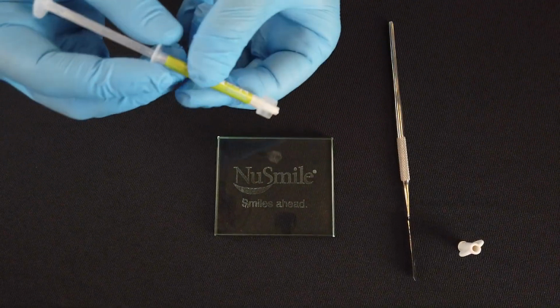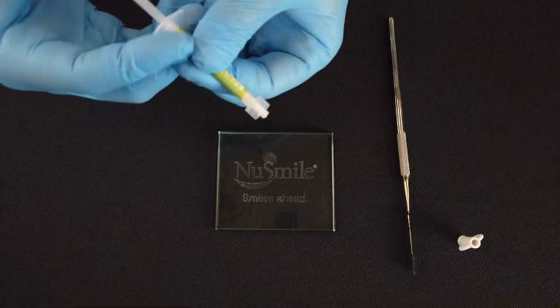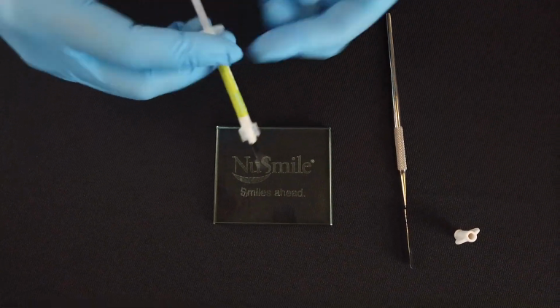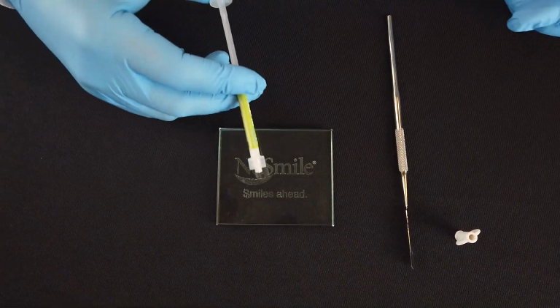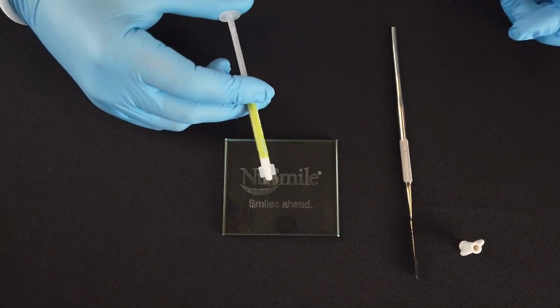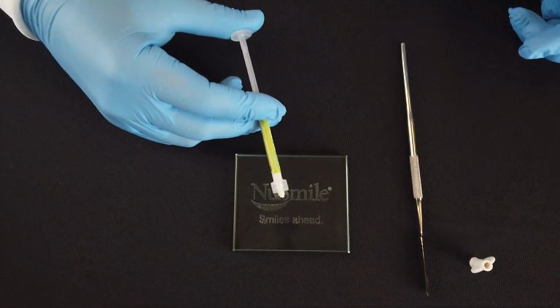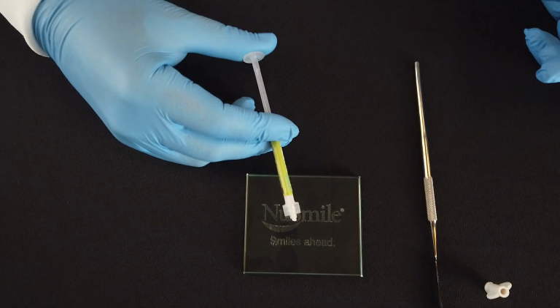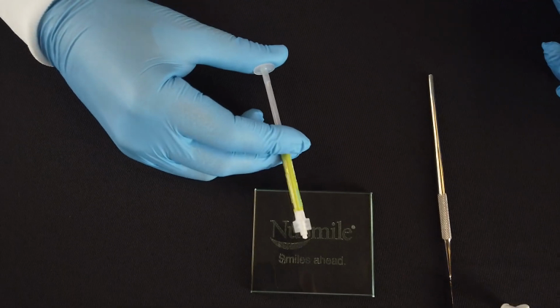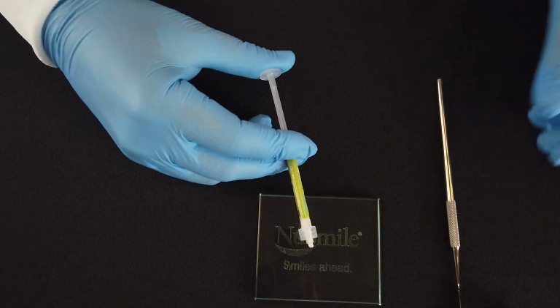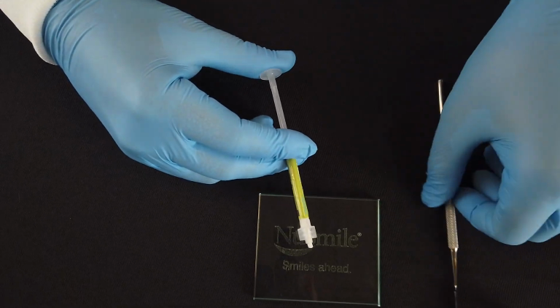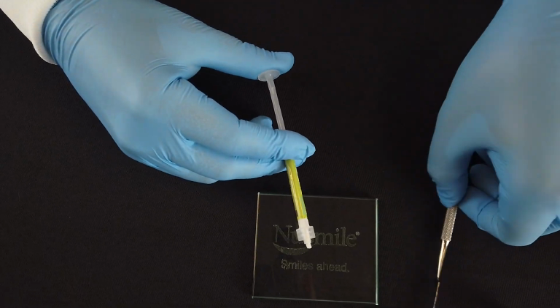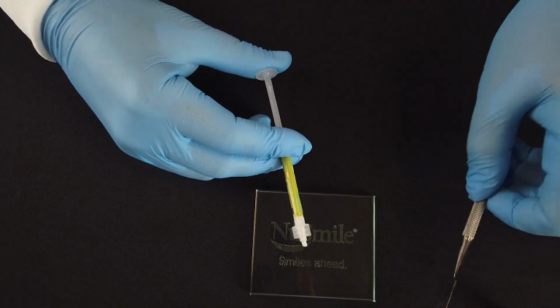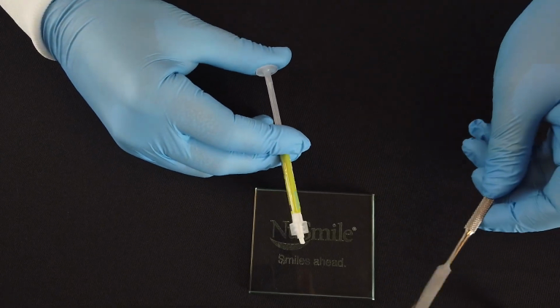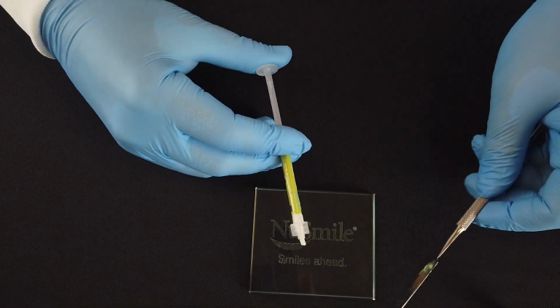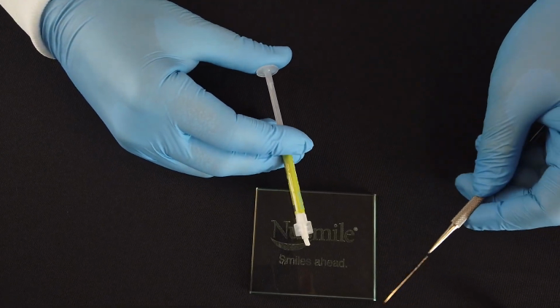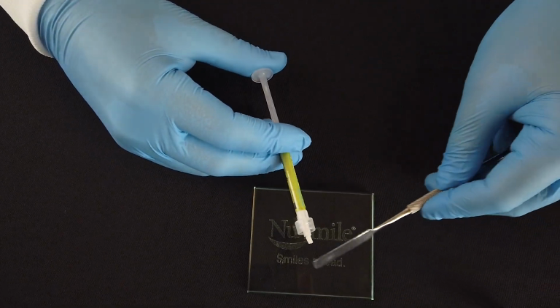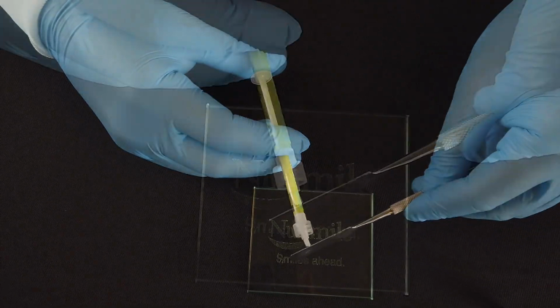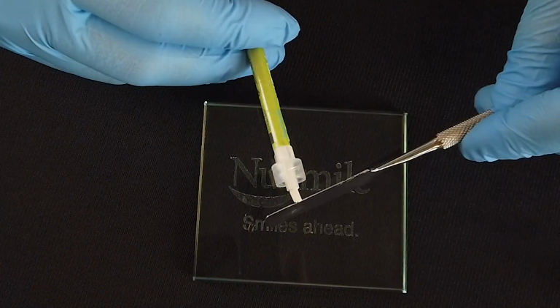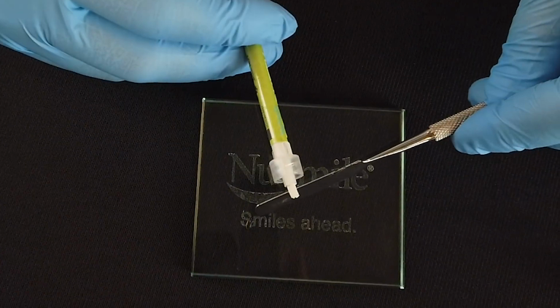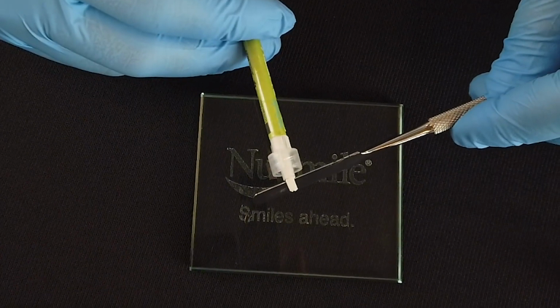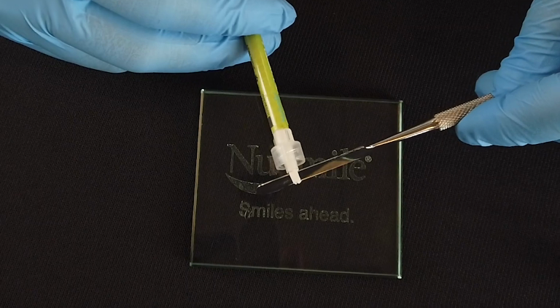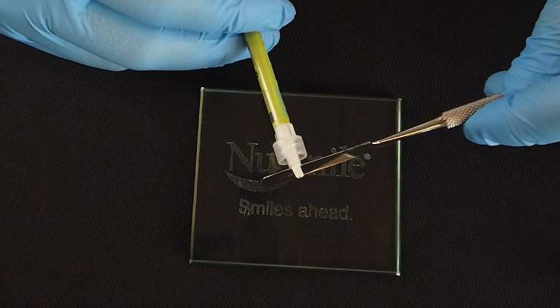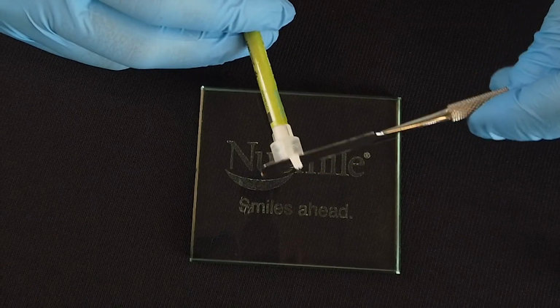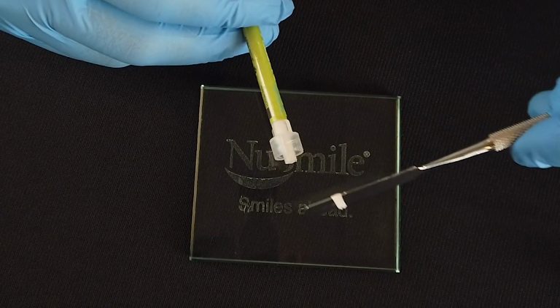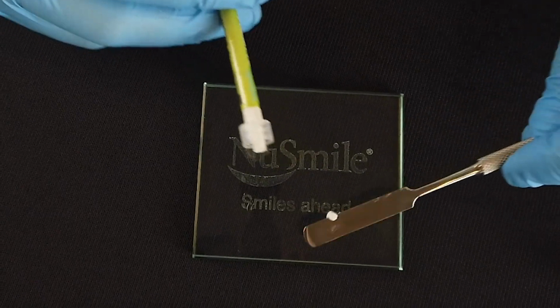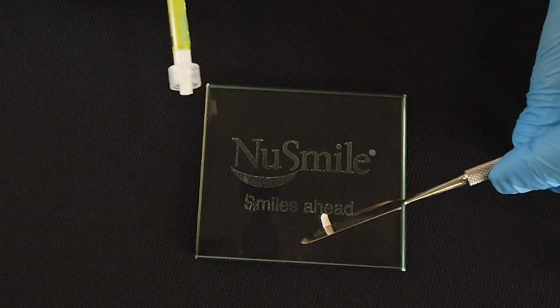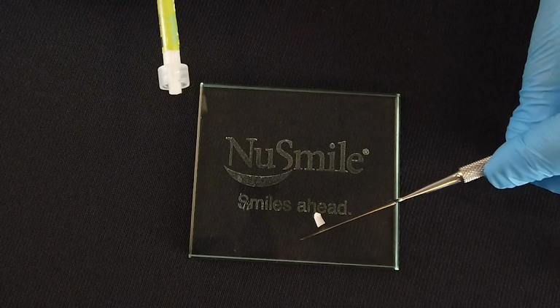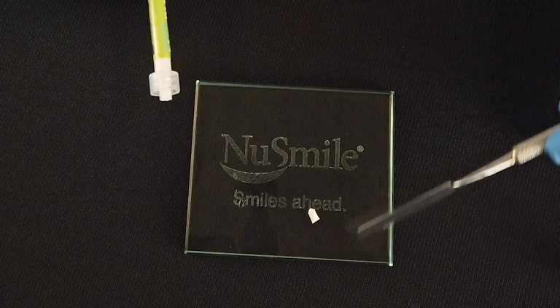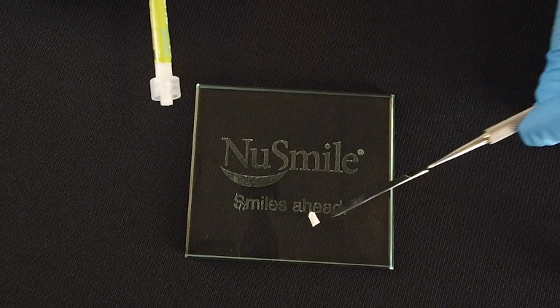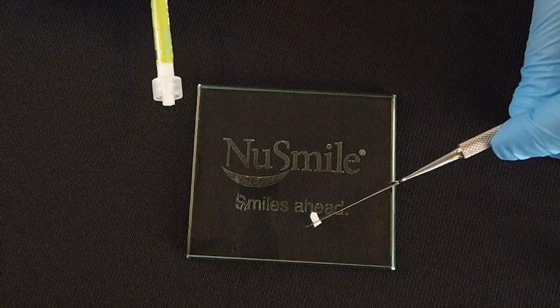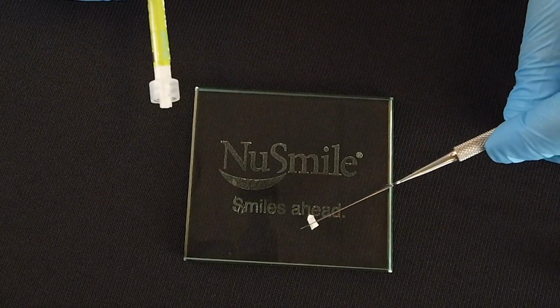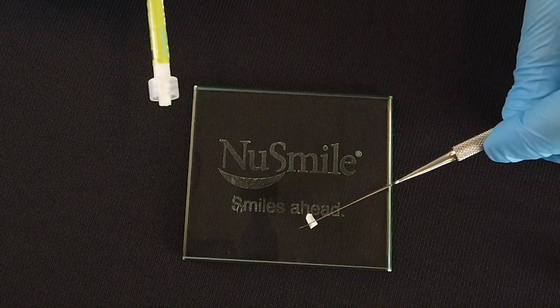Apply gentle pulsing pressure until the desired amount is dispensed. With your desired instrument, remove the putty and place onto a glass slab or directly into the treatment area.